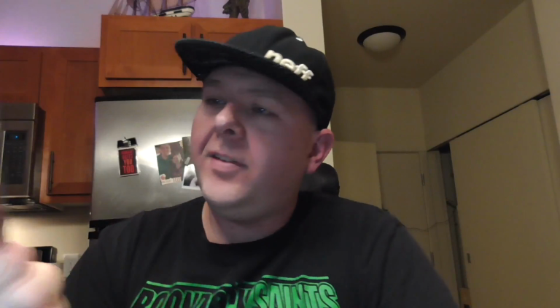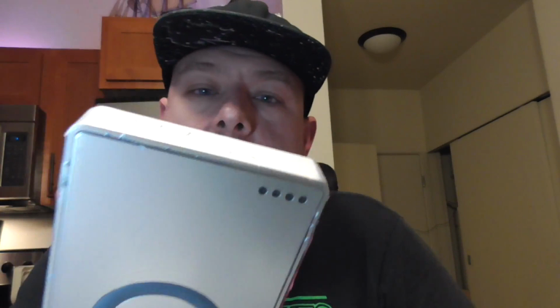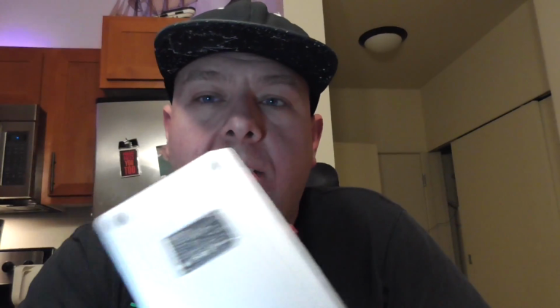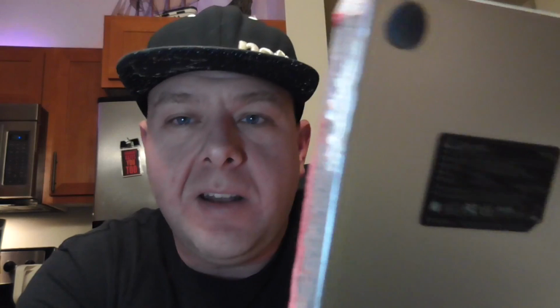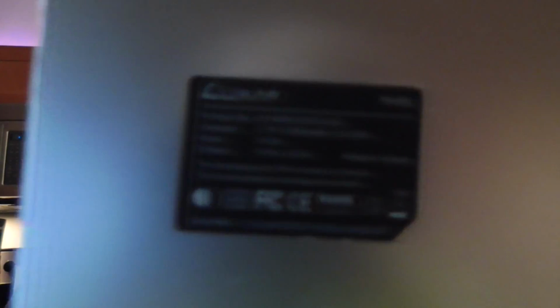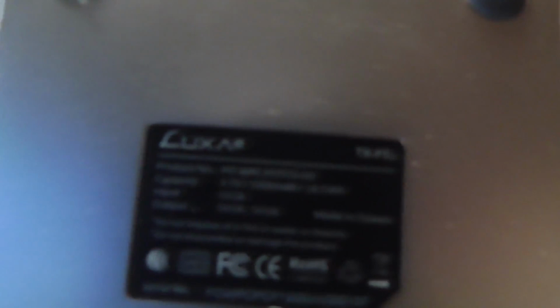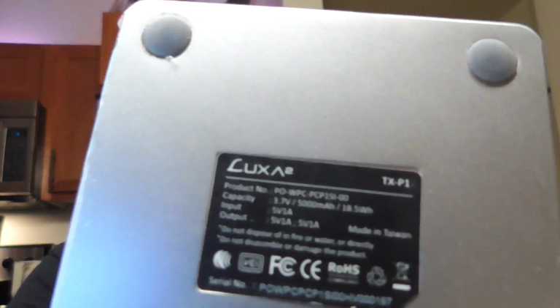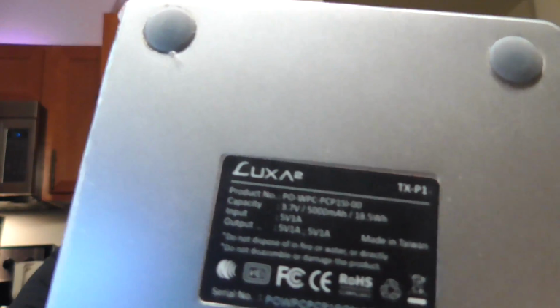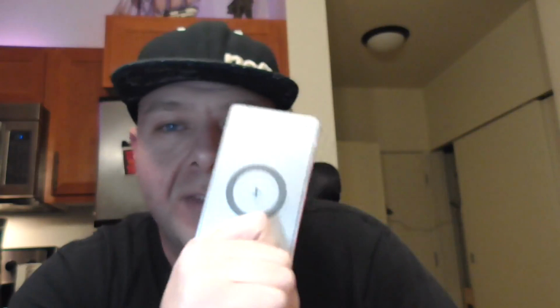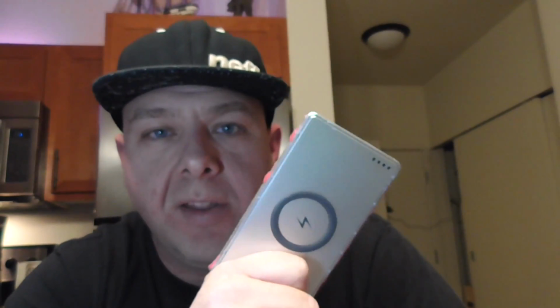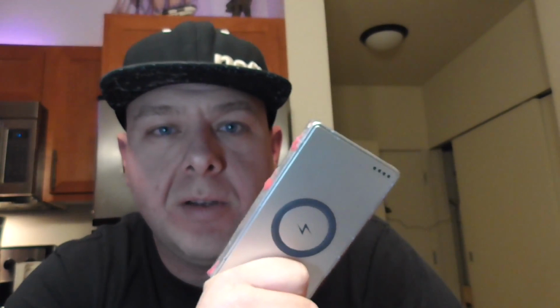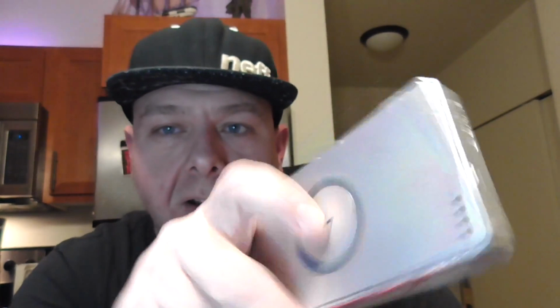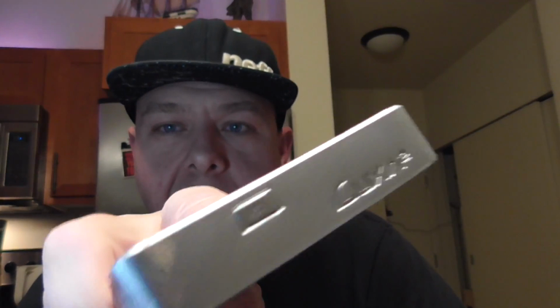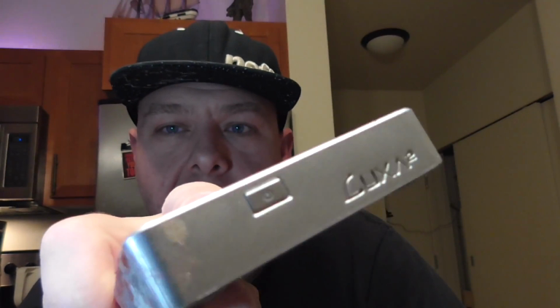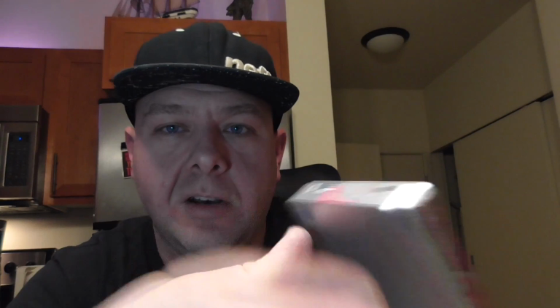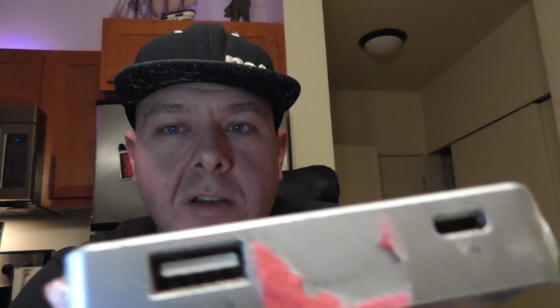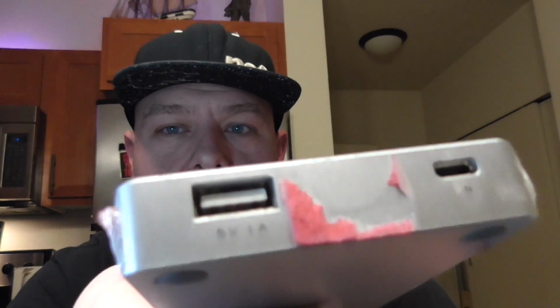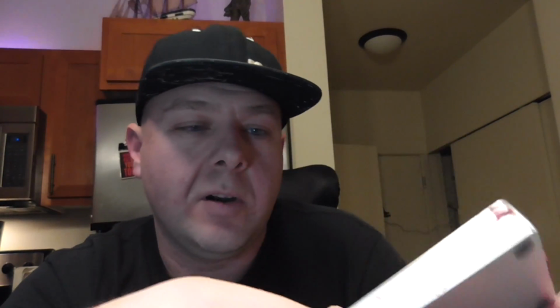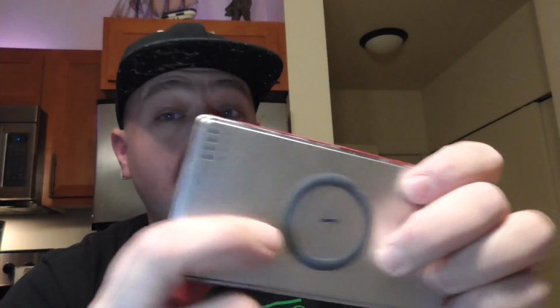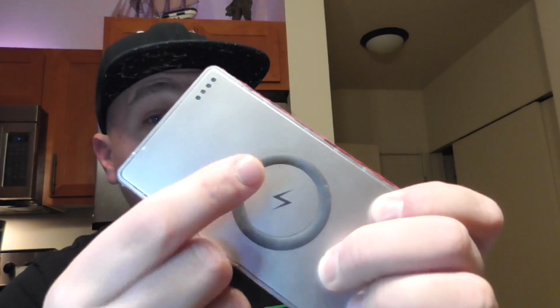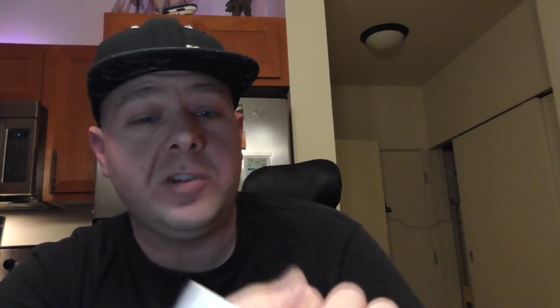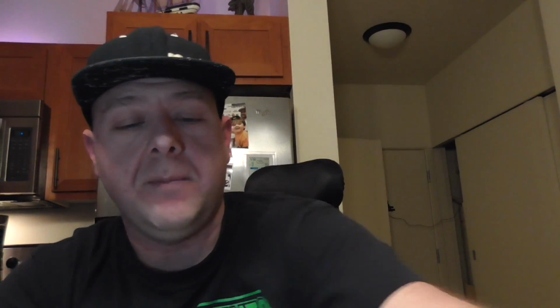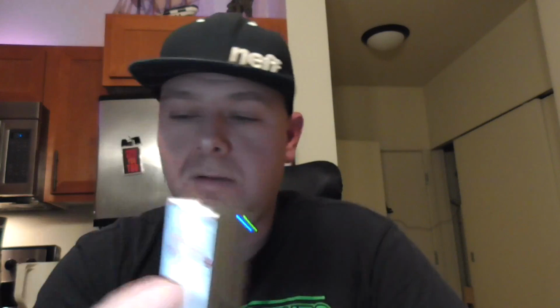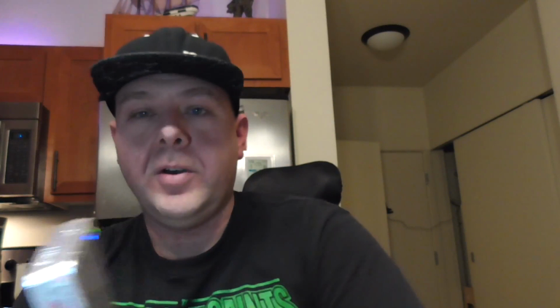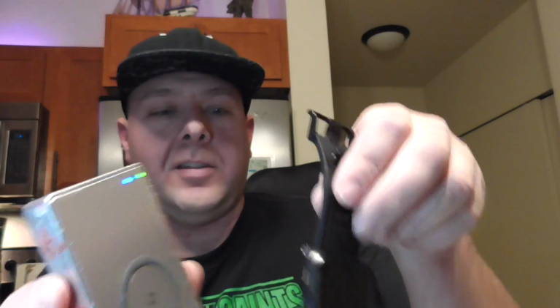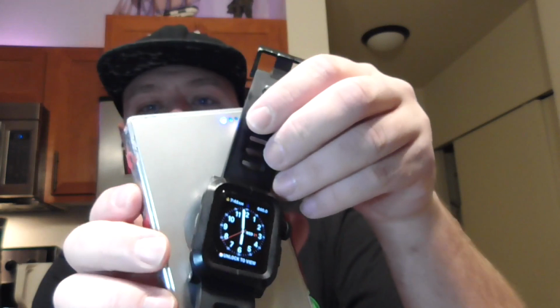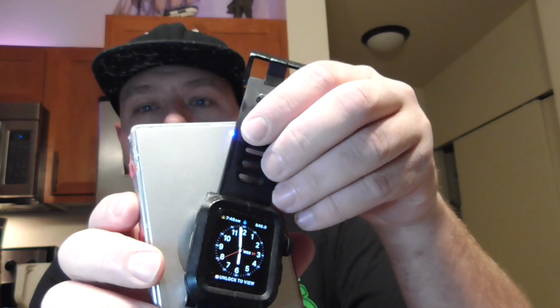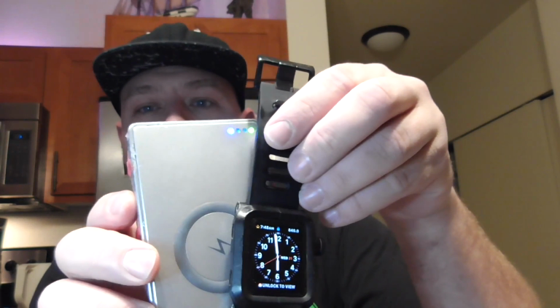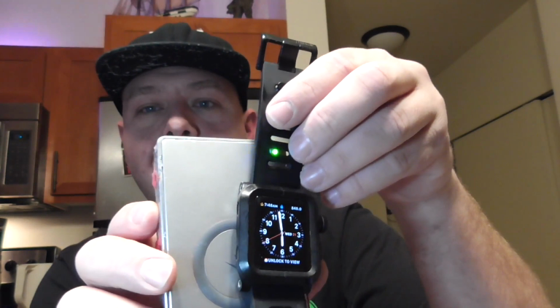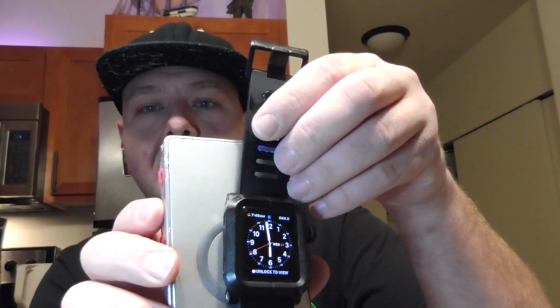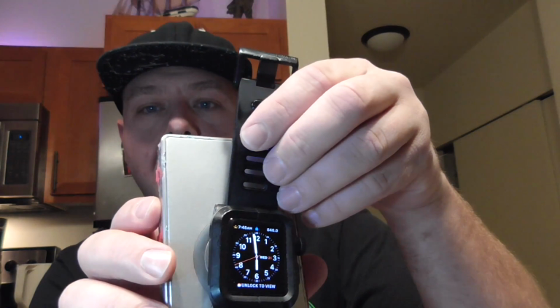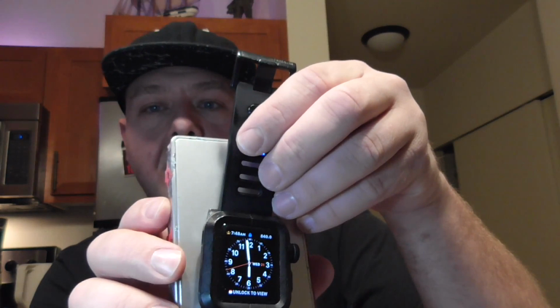This here is made by these guys — a 5,000 milliamp Anker. It's a cell phone charger with USB ports but it also has wireless charging built in. You will notice that the Apple Watch does not recognize it.